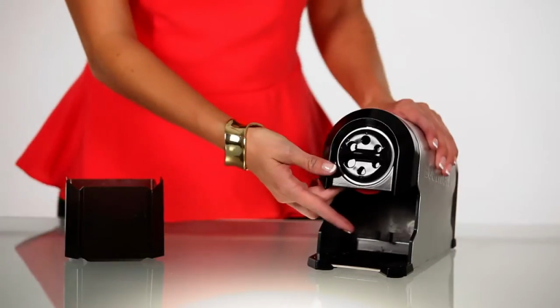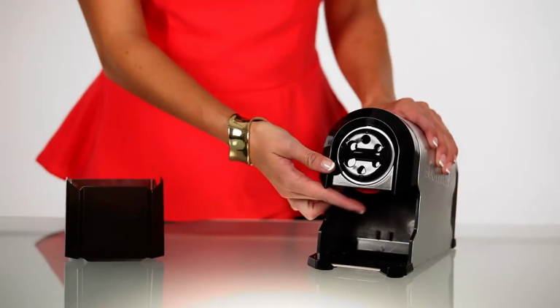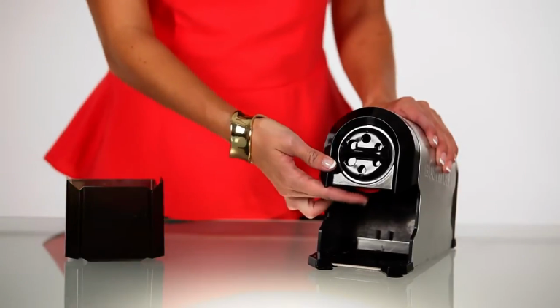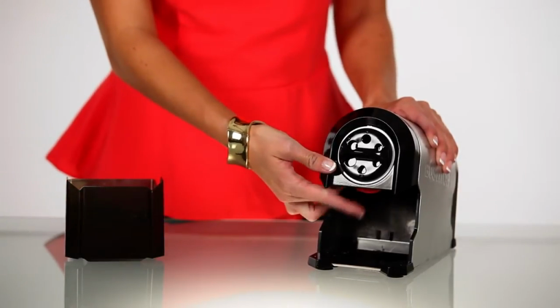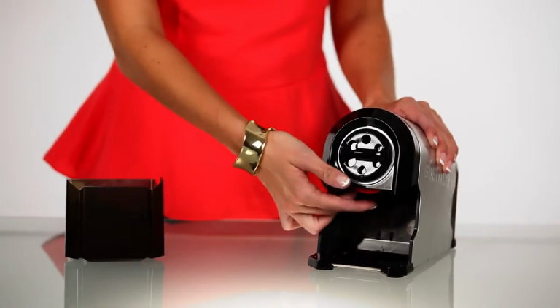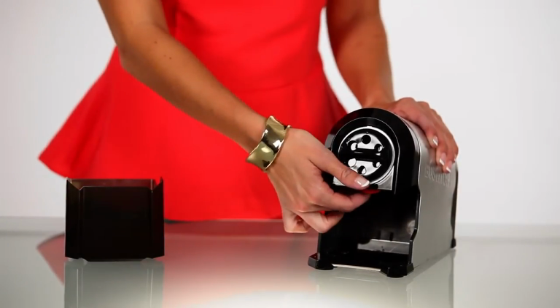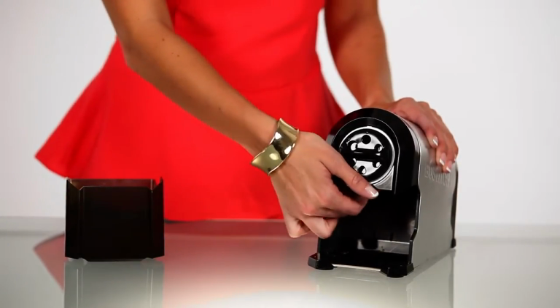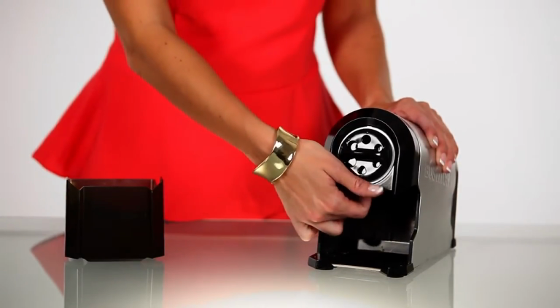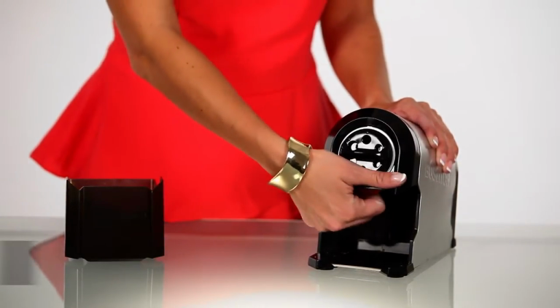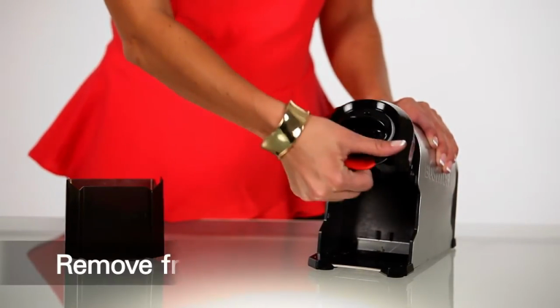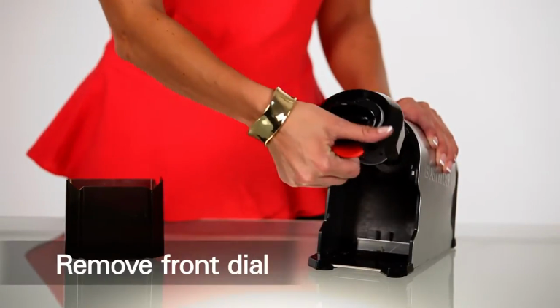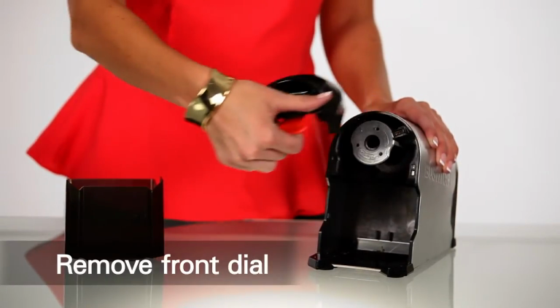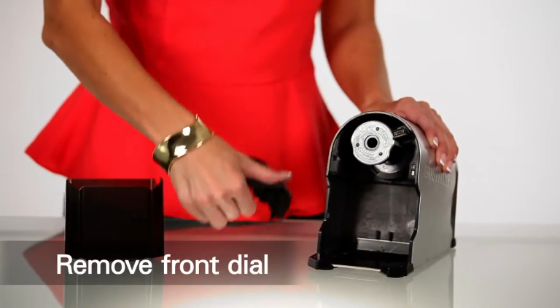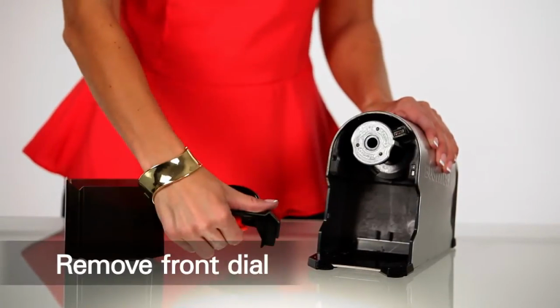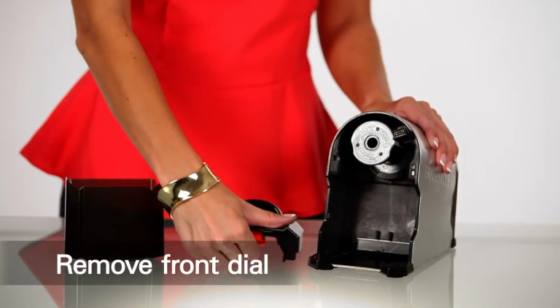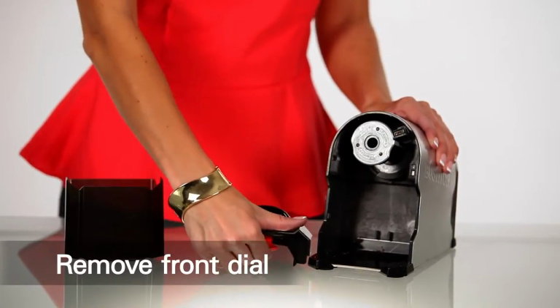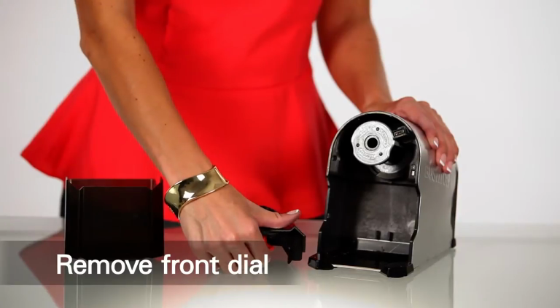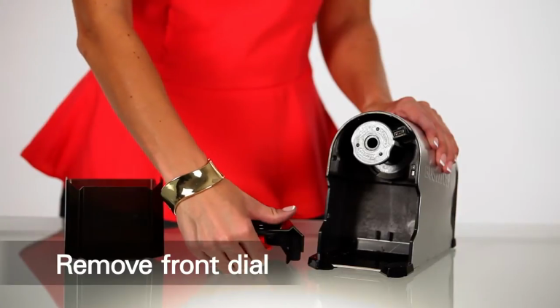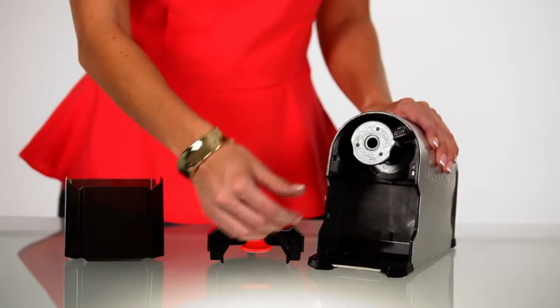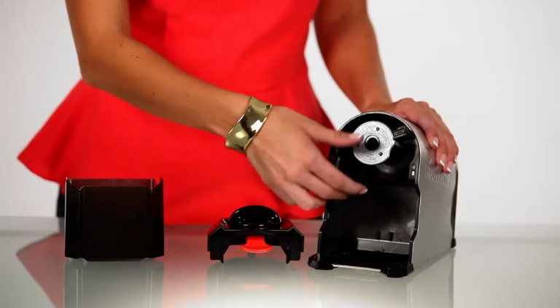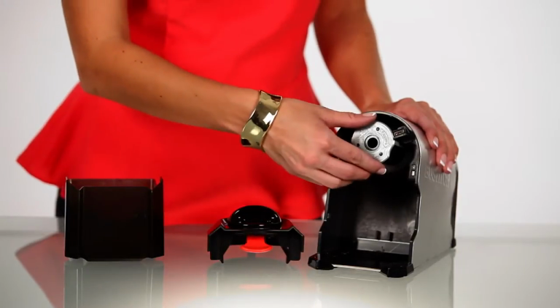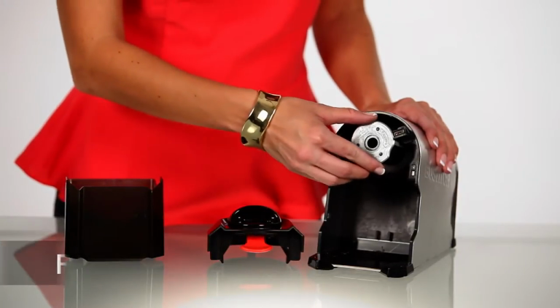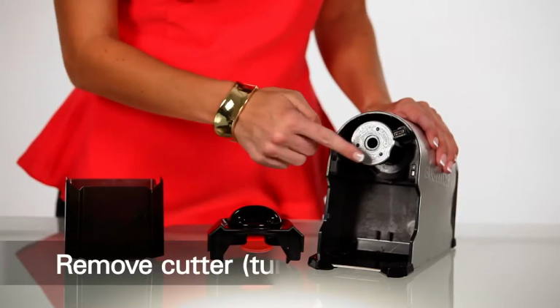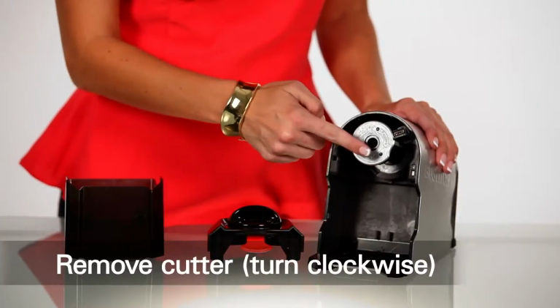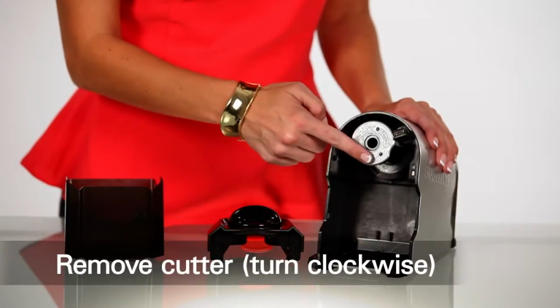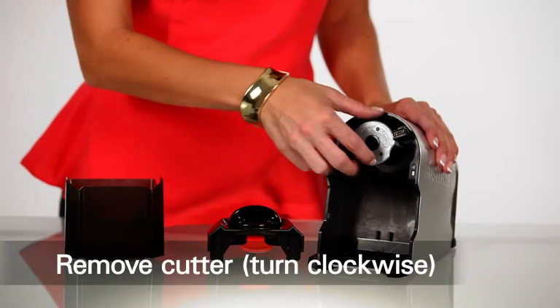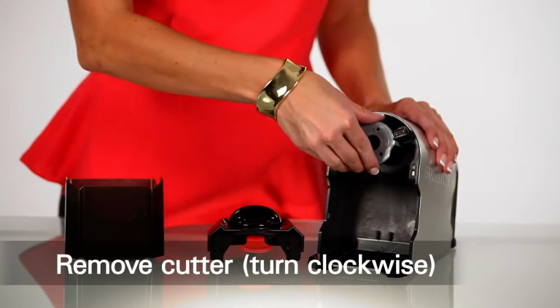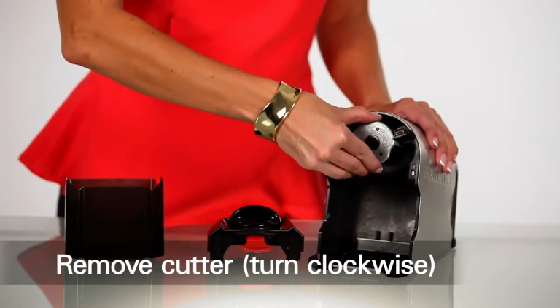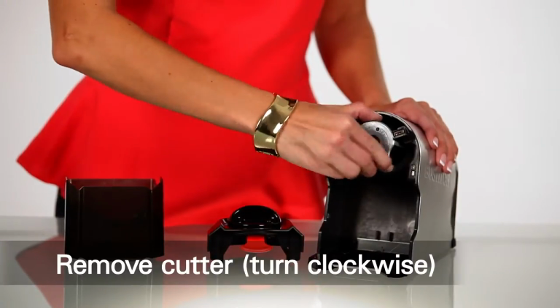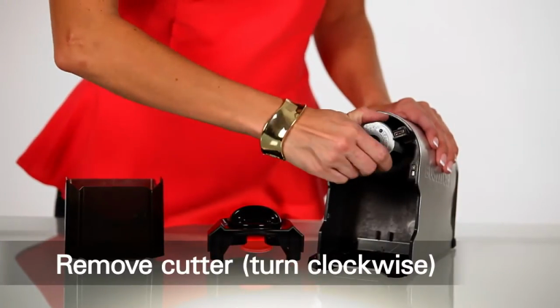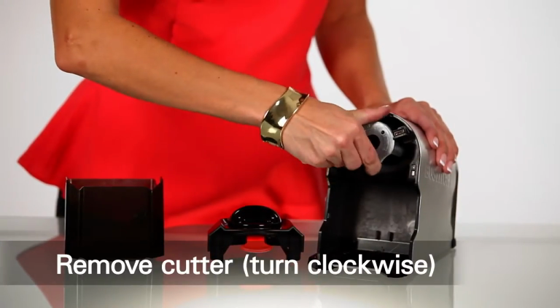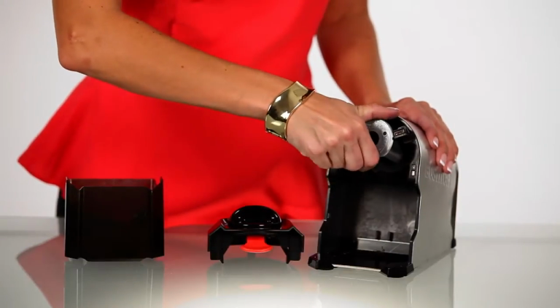See the red lever under the dial? Pull it toward the front of the sharpener and remove the front dial. Next, grab the cutter cartridge housing, turn it clockwise and remove.